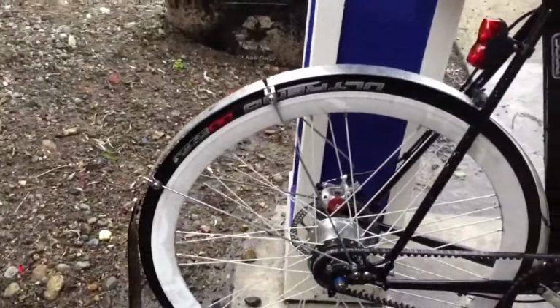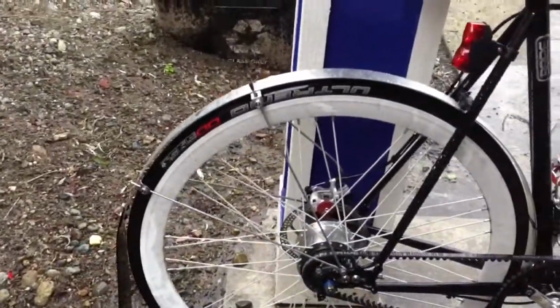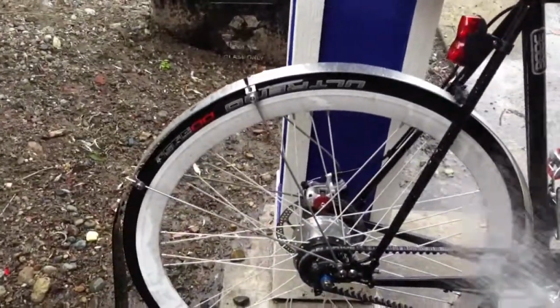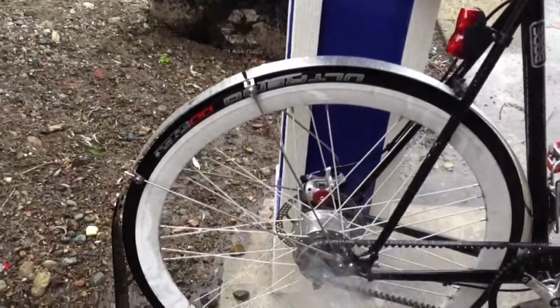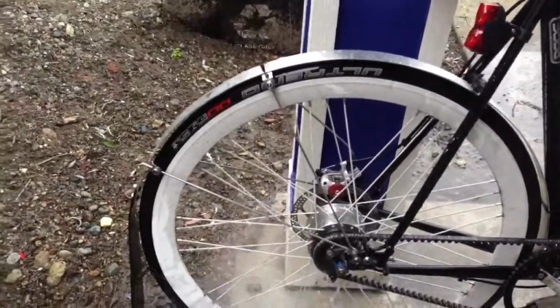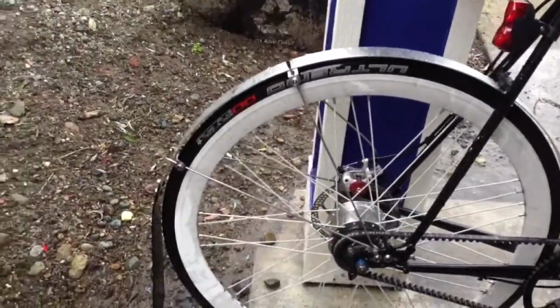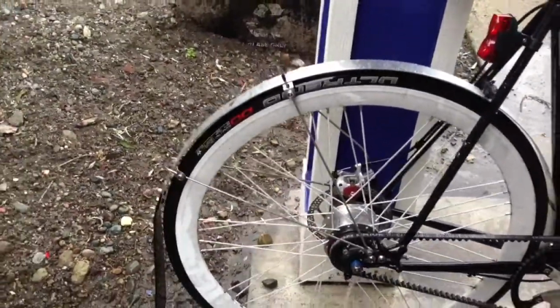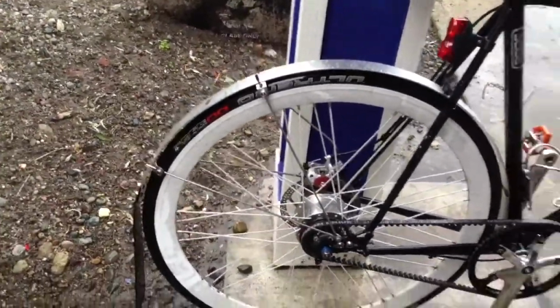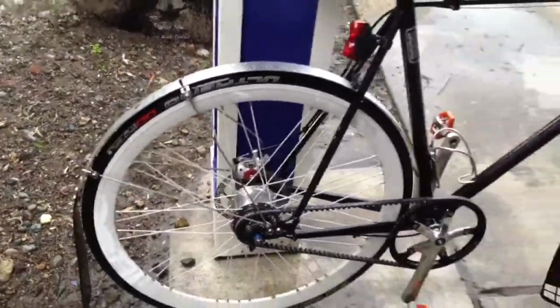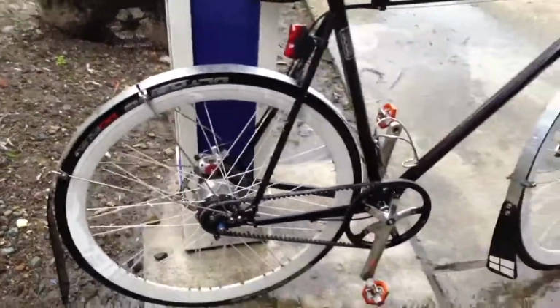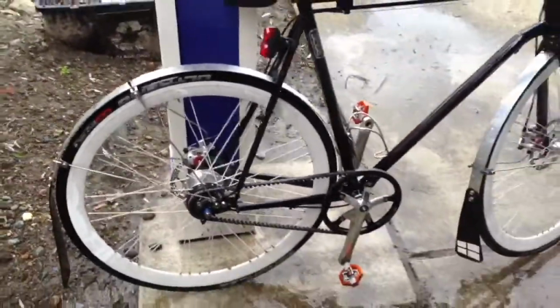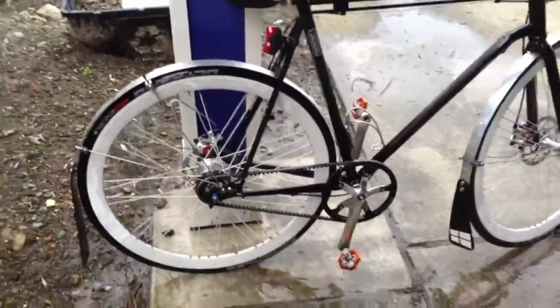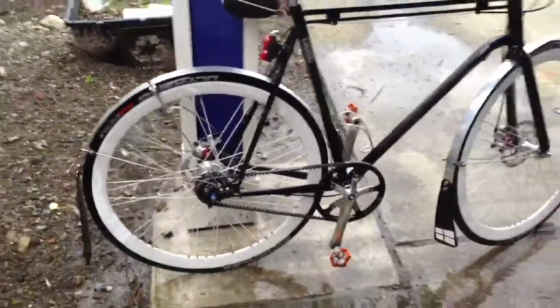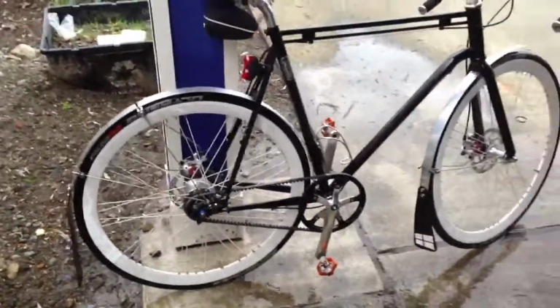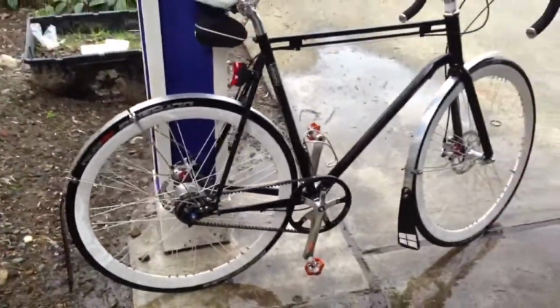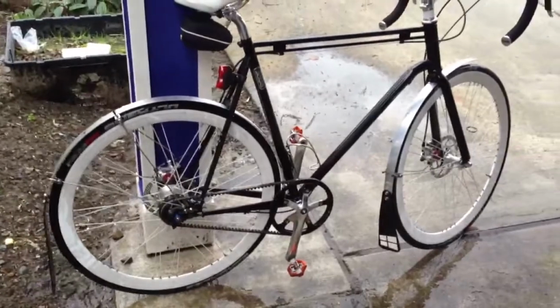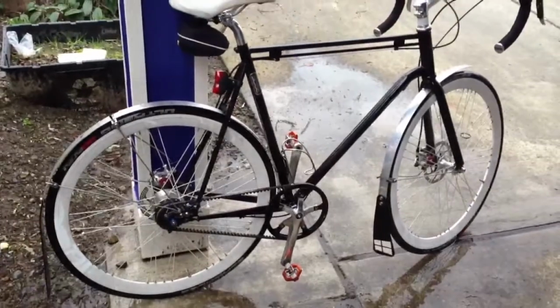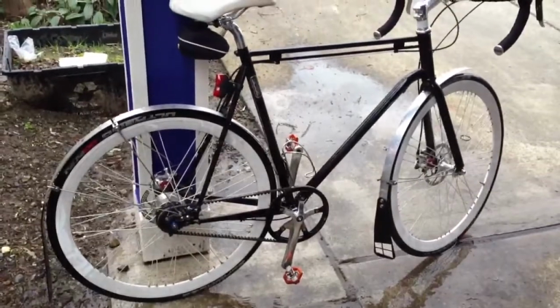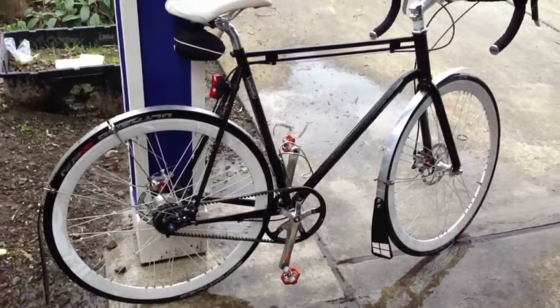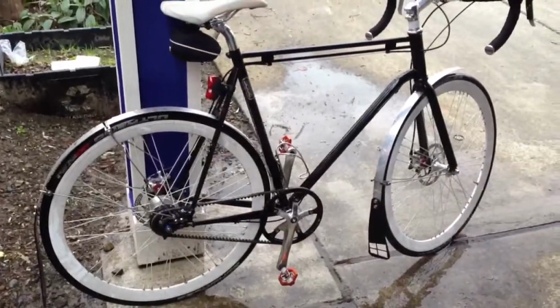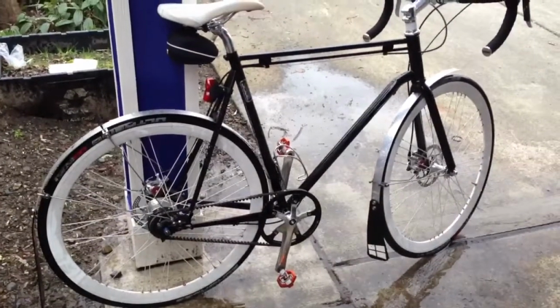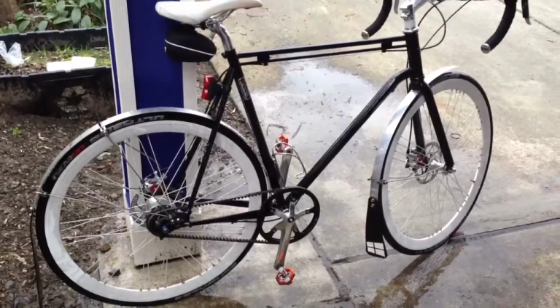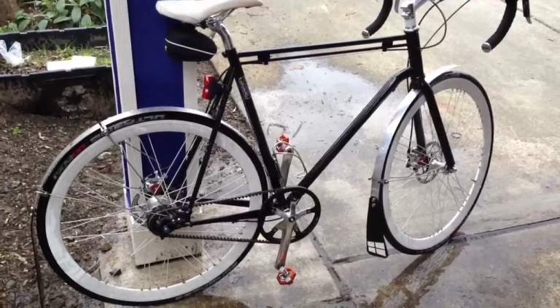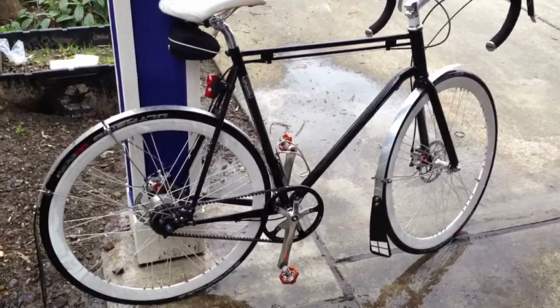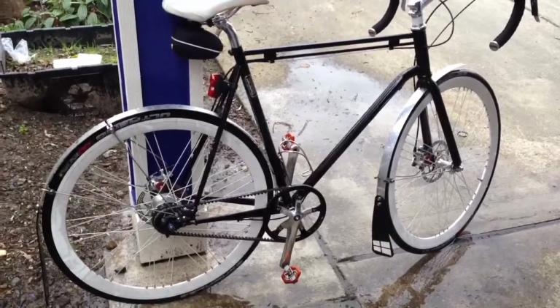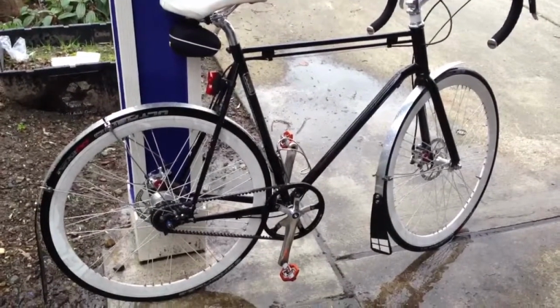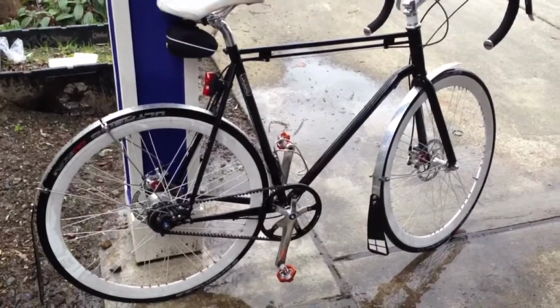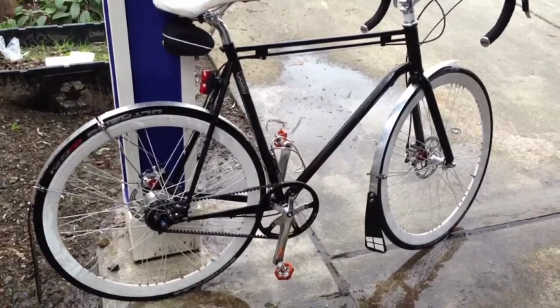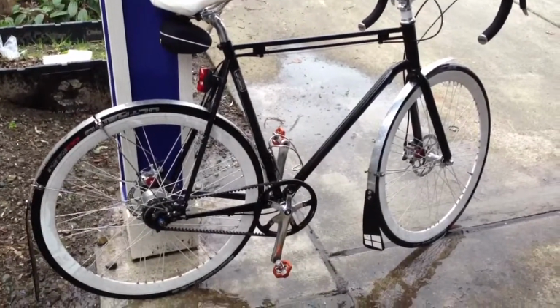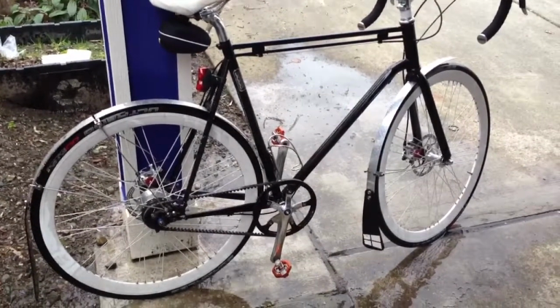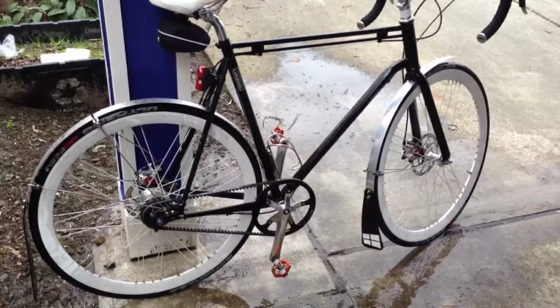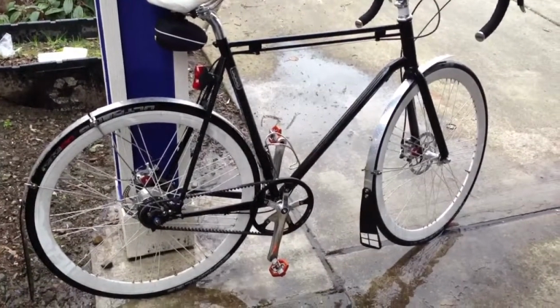It's one of the great advantages of using a belt drive bike as a commuter bike in any place that's going to get your bike pretty dirty.